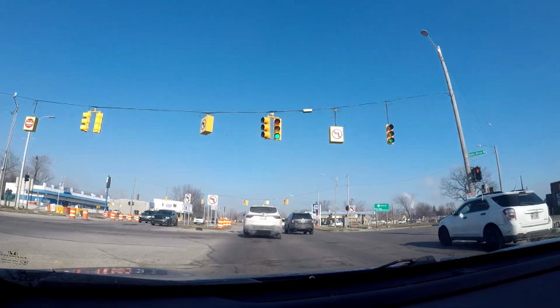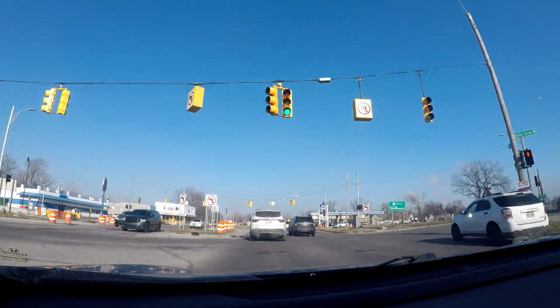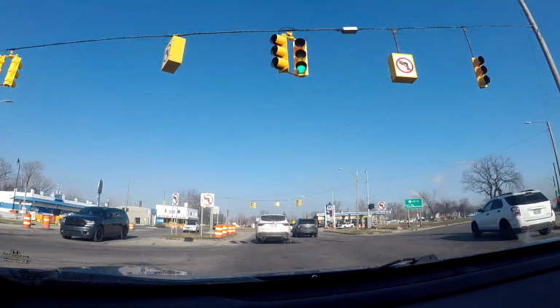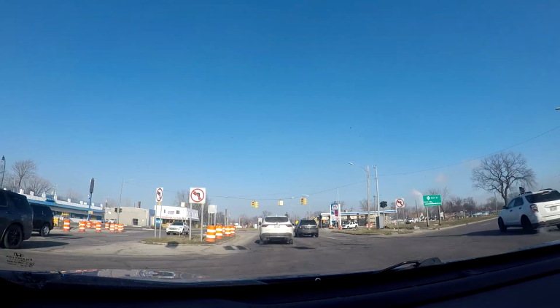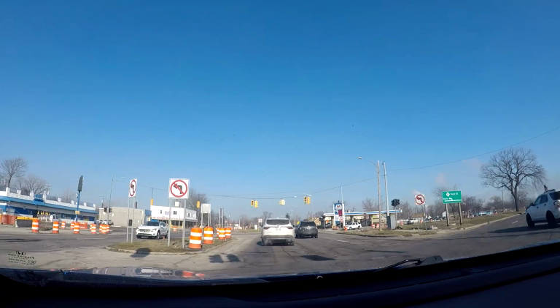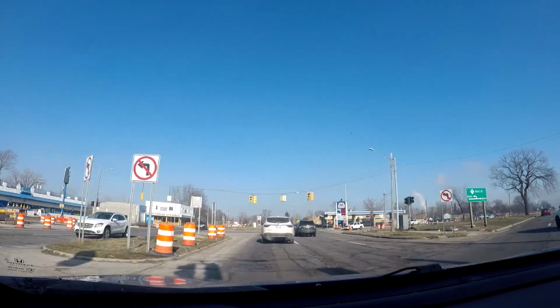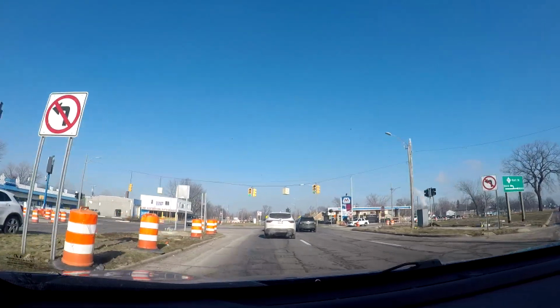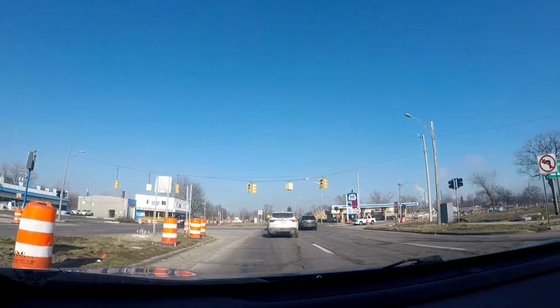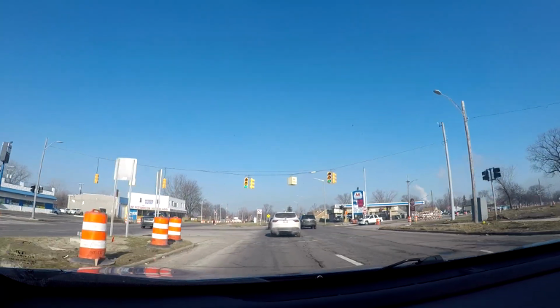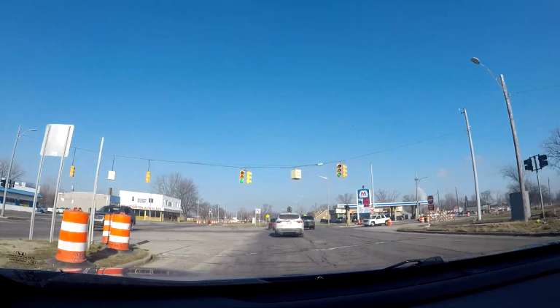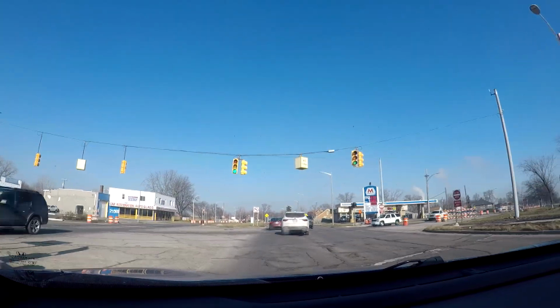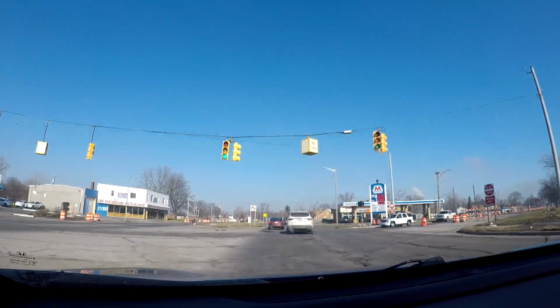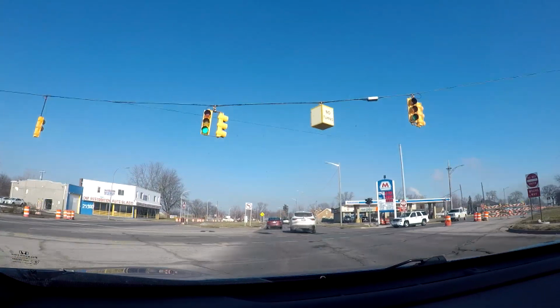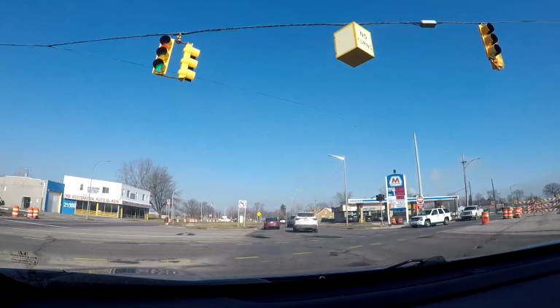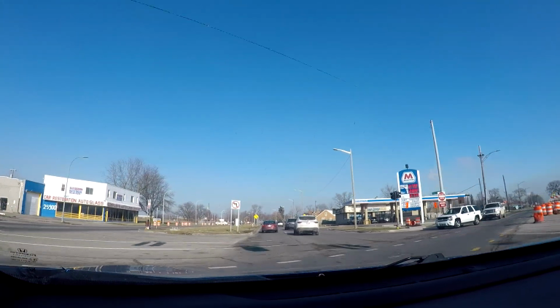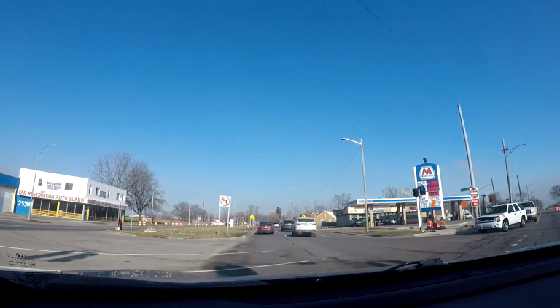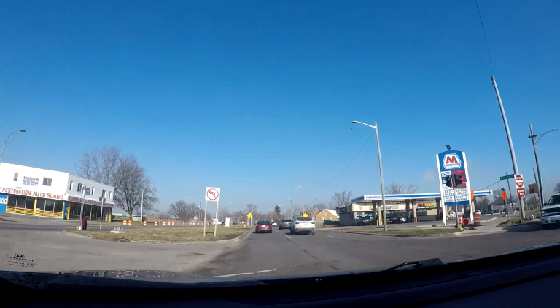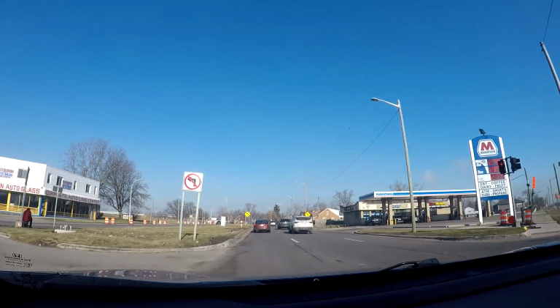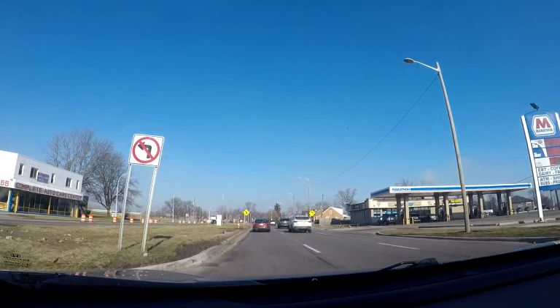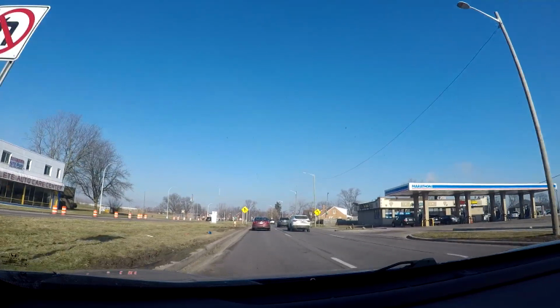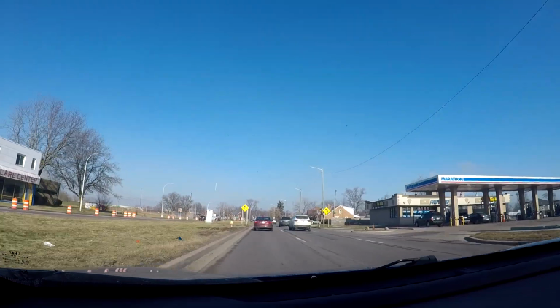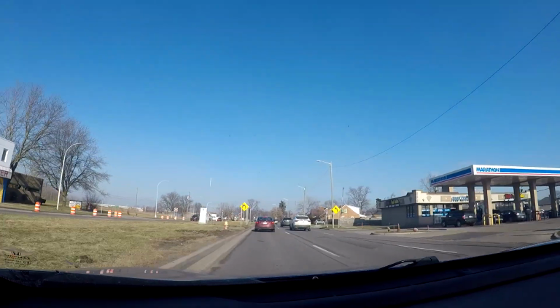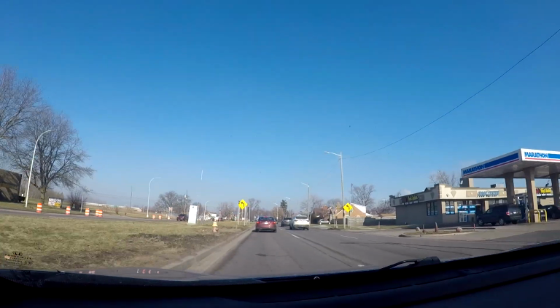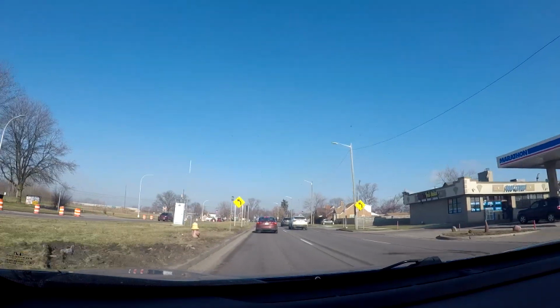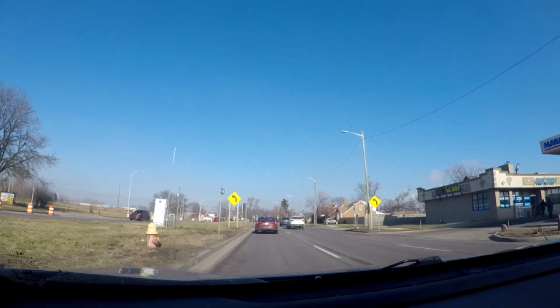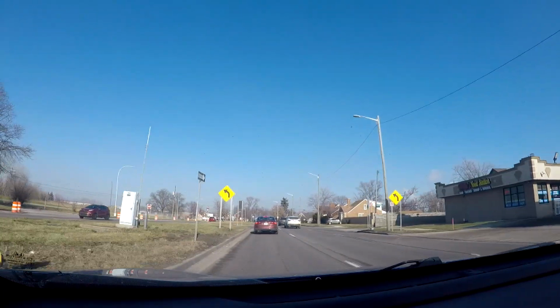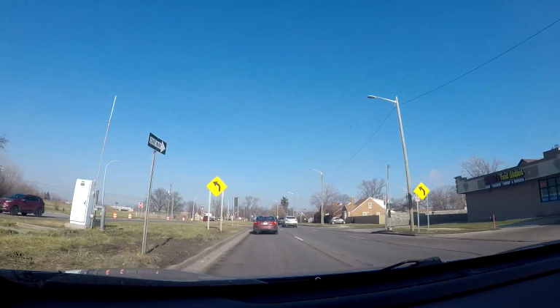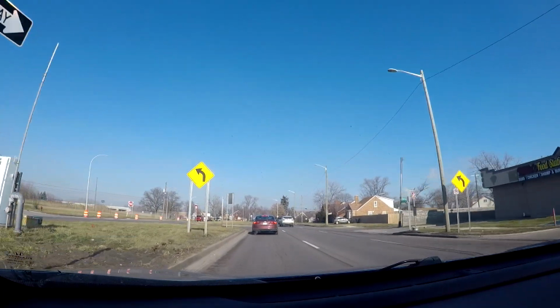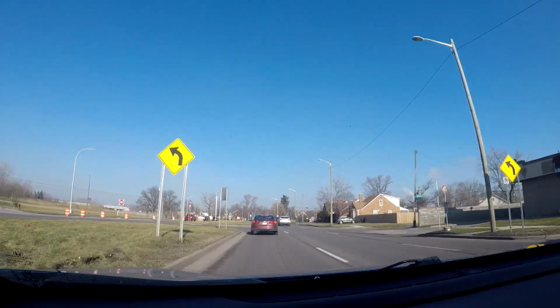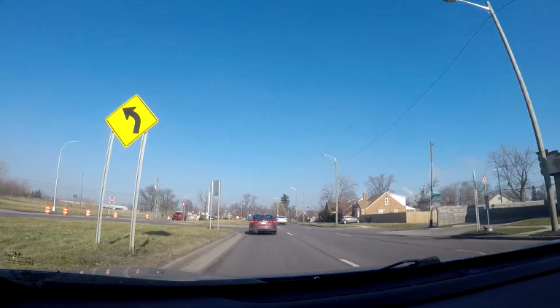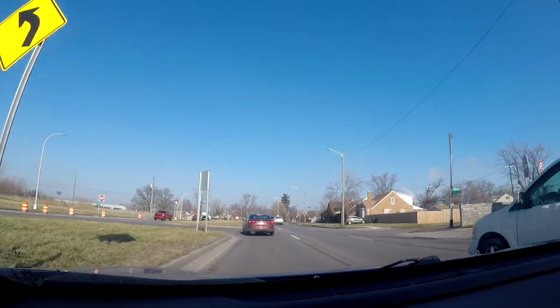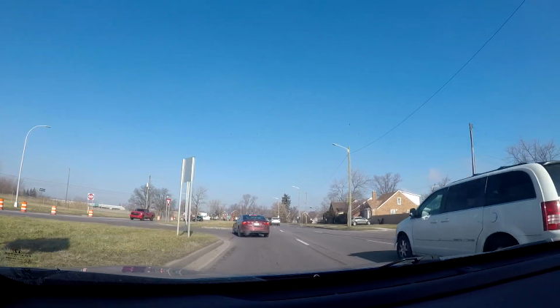It's a good thing I'm not doing a video on Ford Street today, because especially on the southbound lanes they're doing a lot of road work. Unfortunately I'm pretty much stuck here because there's a bunch of traffic in one lane to the right of me.